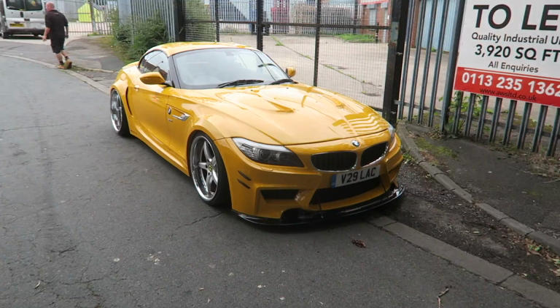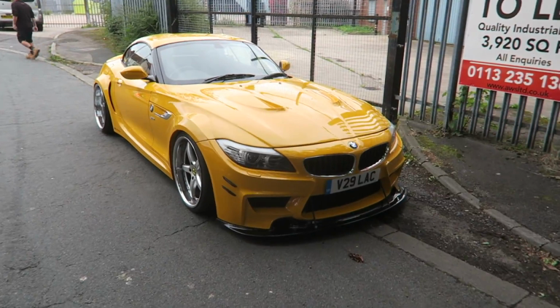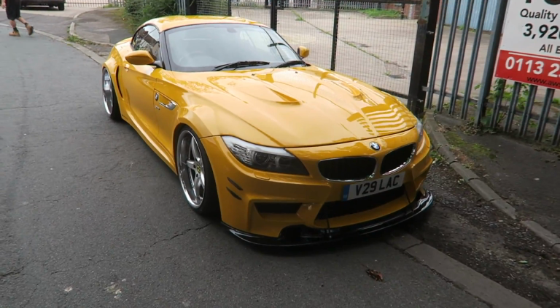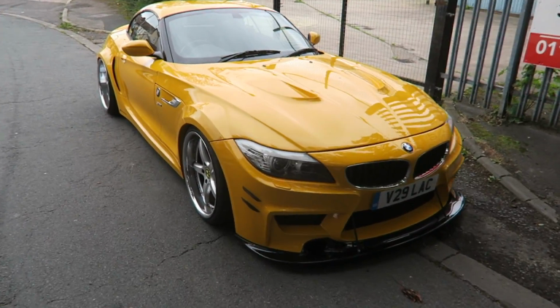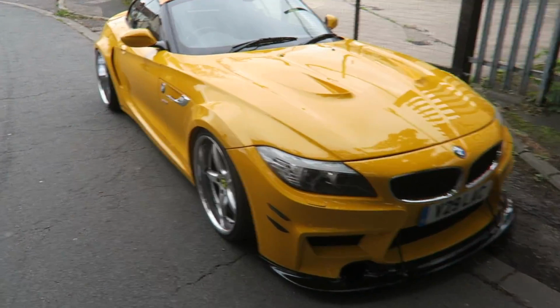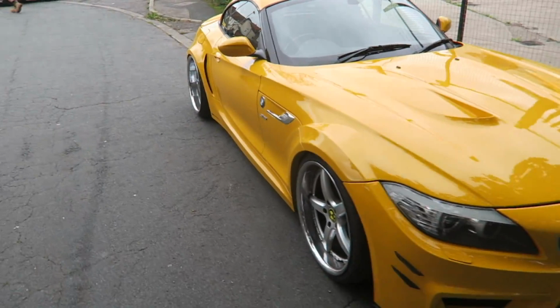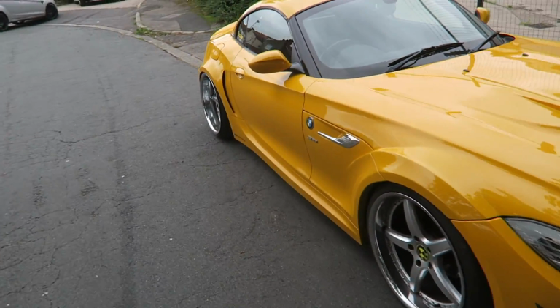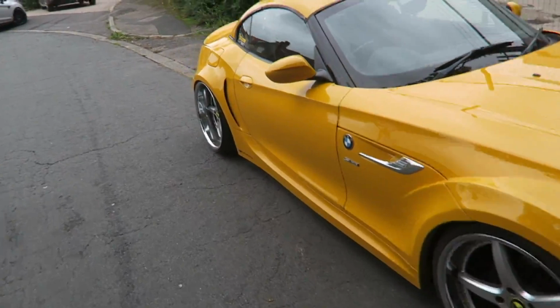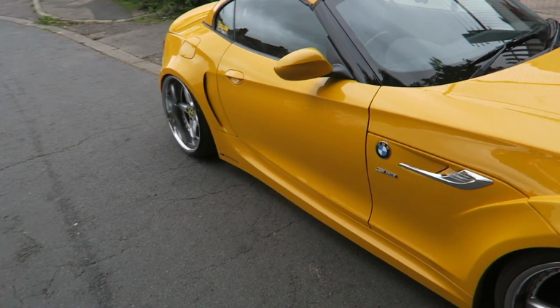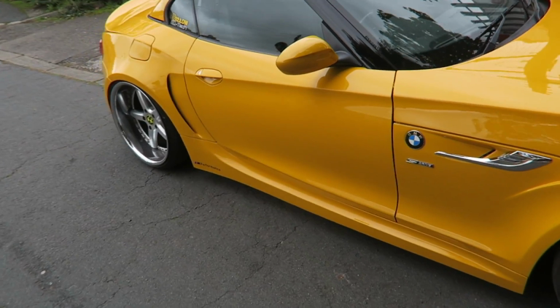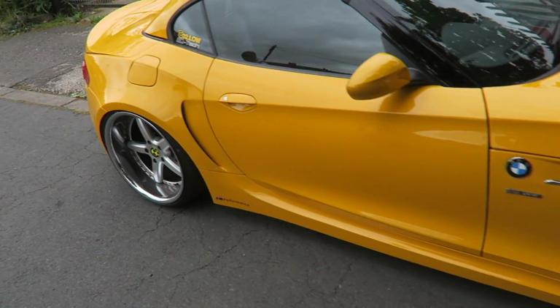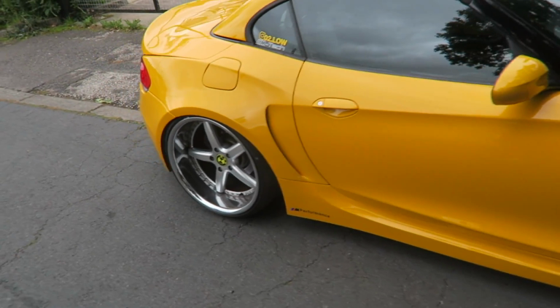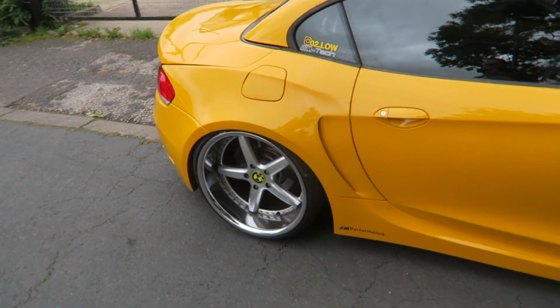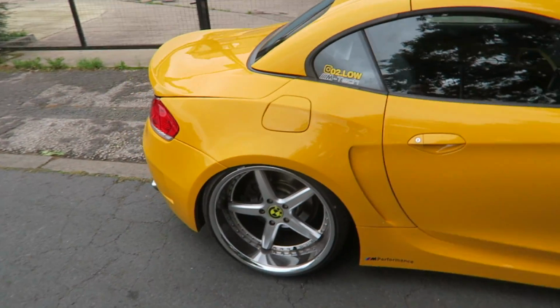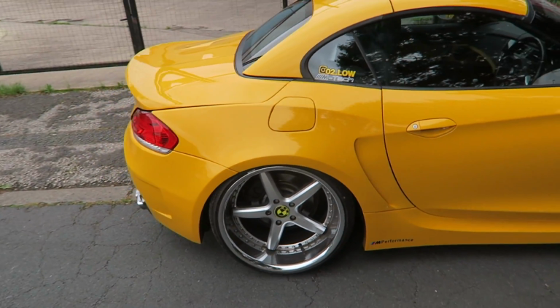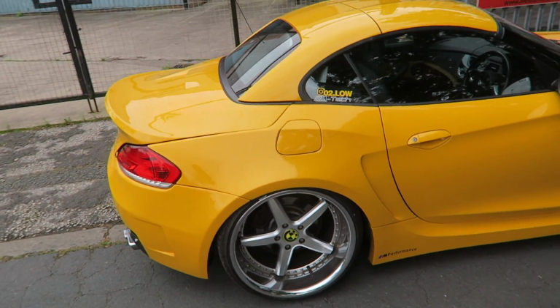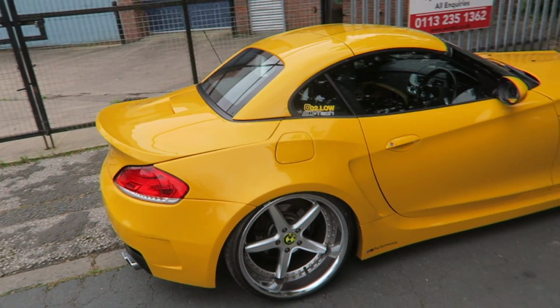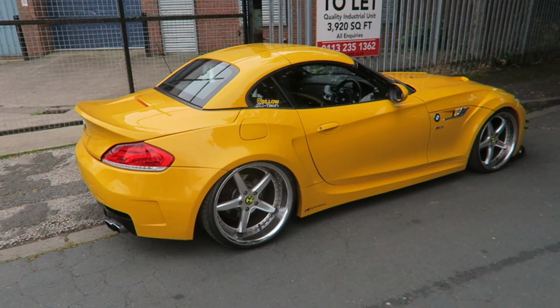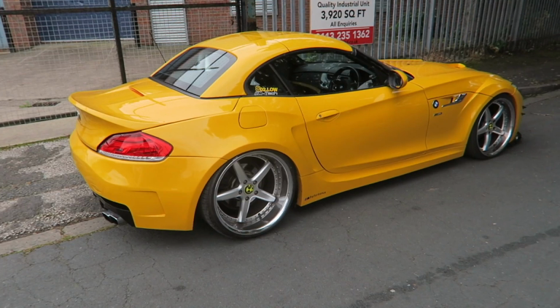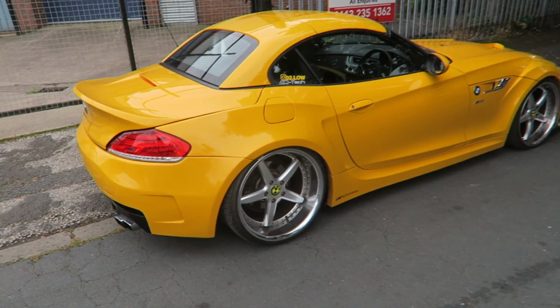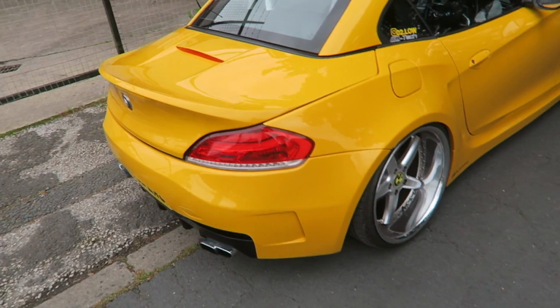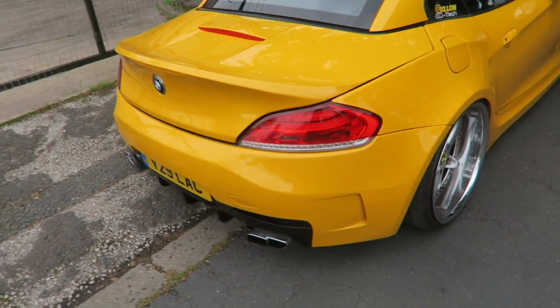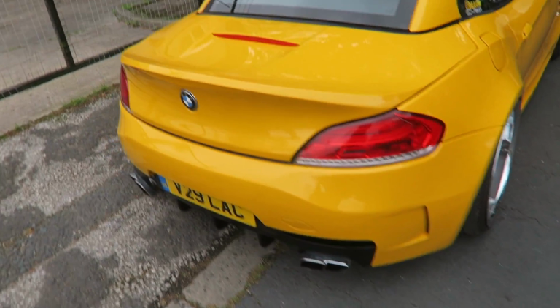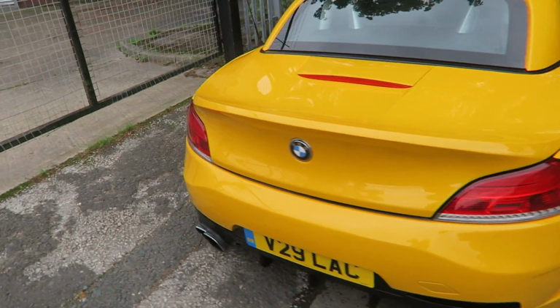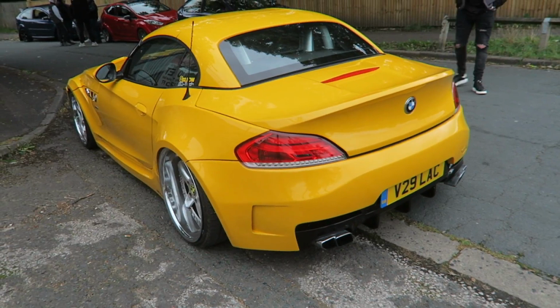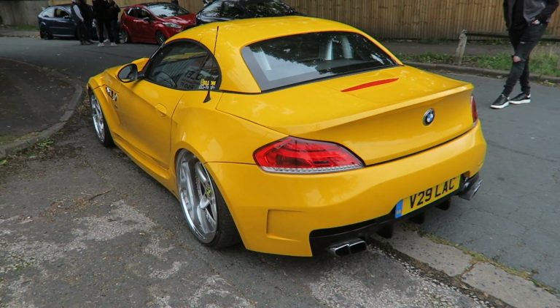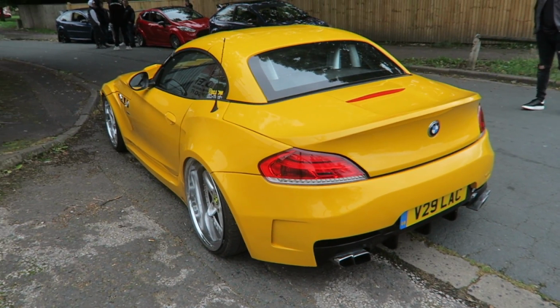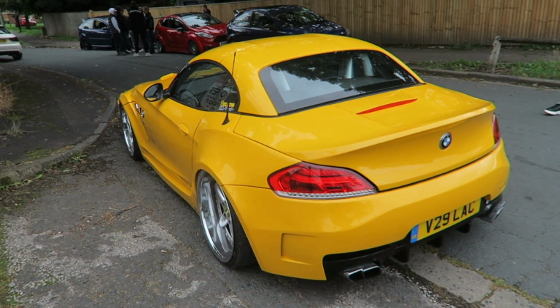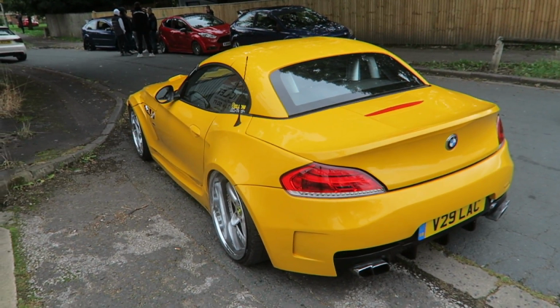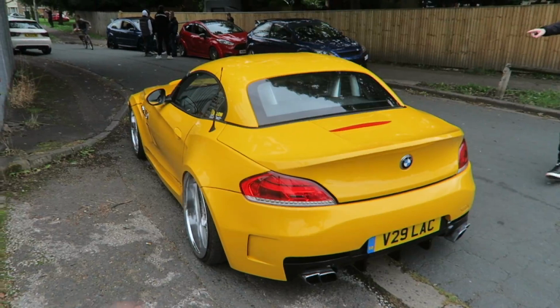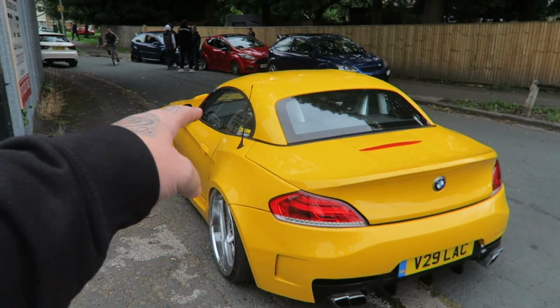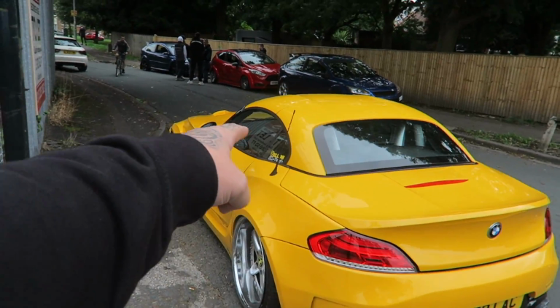Just come round the corner to AET to go get a little bit of food from the shop and this rather beautiful Z4 is sat here — wide arch, big wheels. Is it on air? I don't know, it's very very low. That is probably the nicest Z4 I've ever seen. My little Instagram there mate, go and follow him.